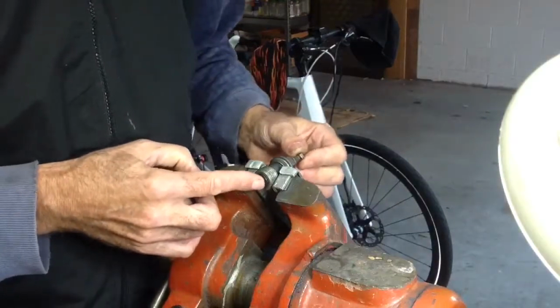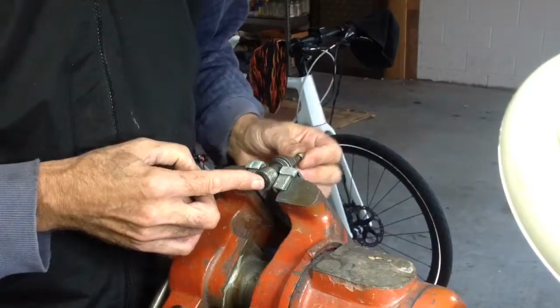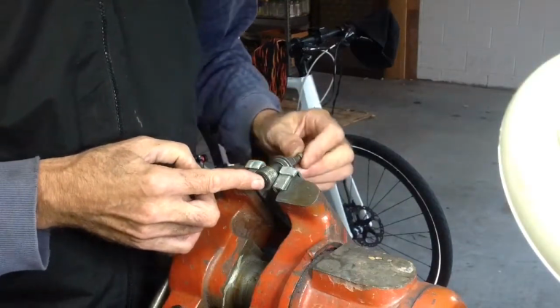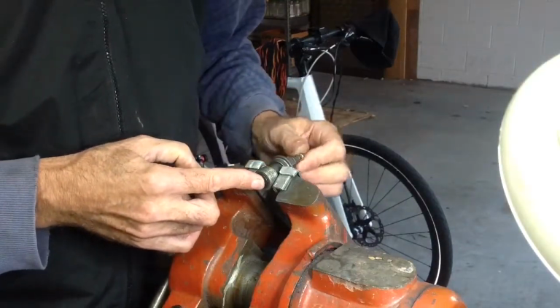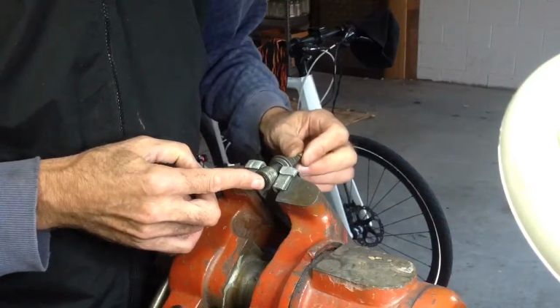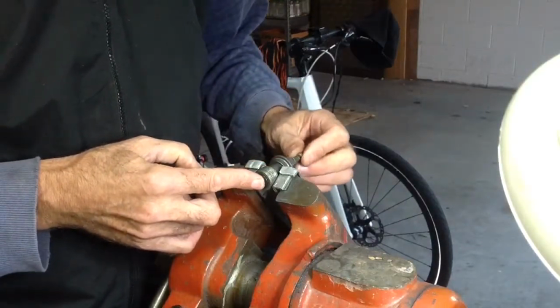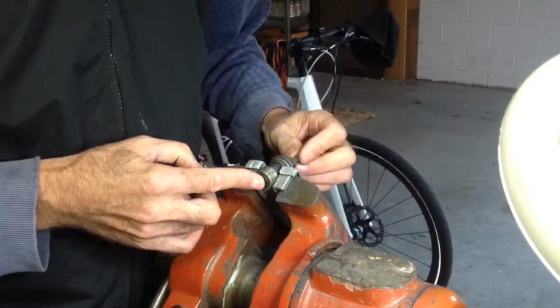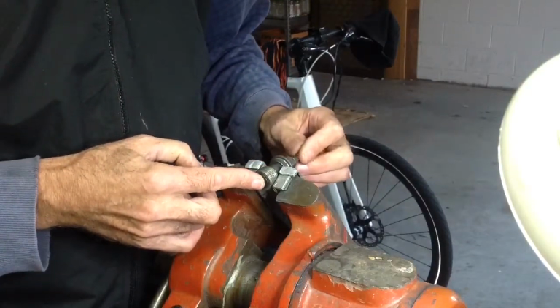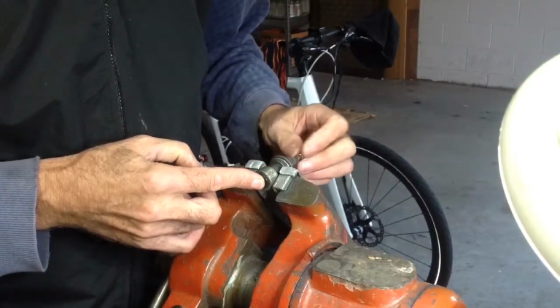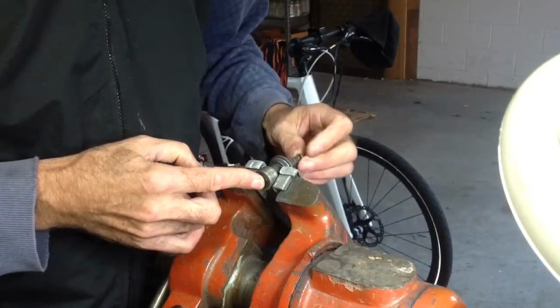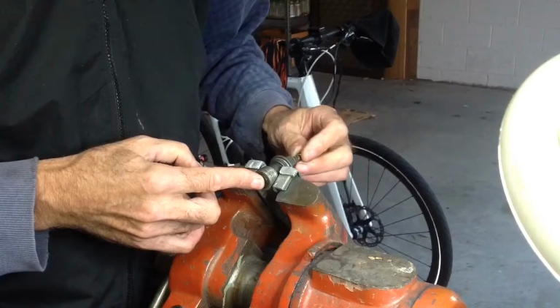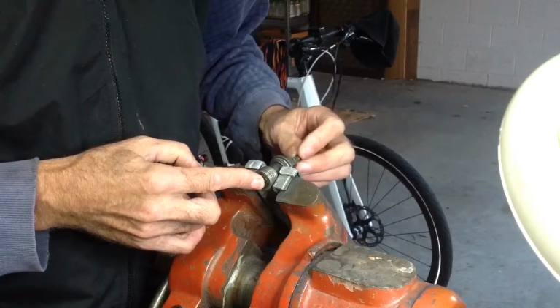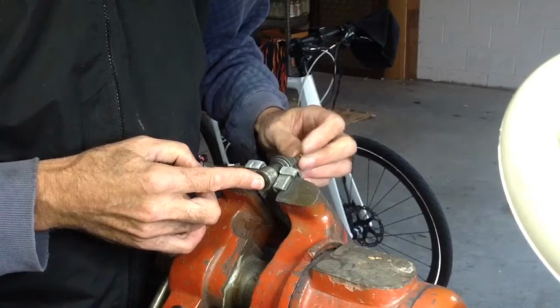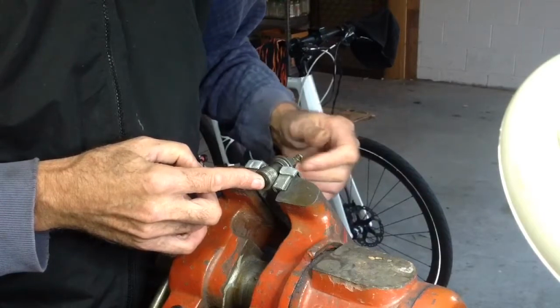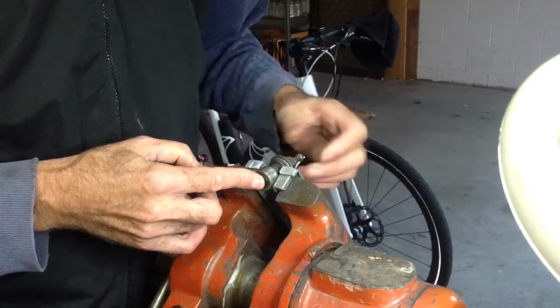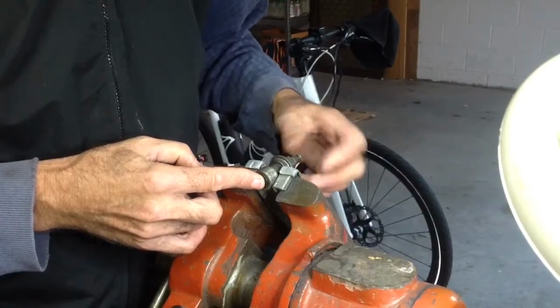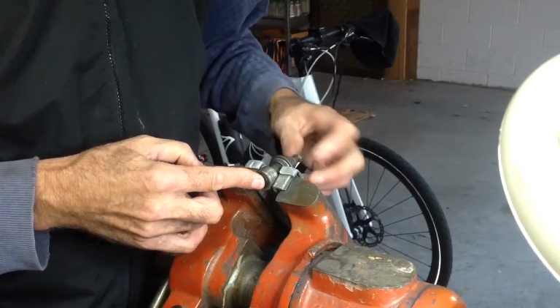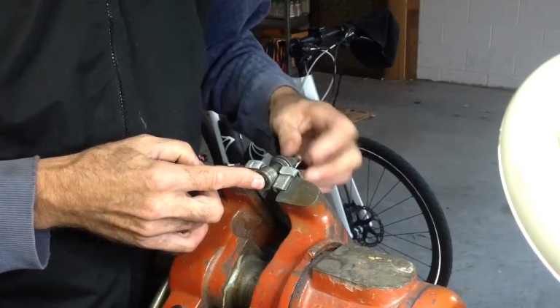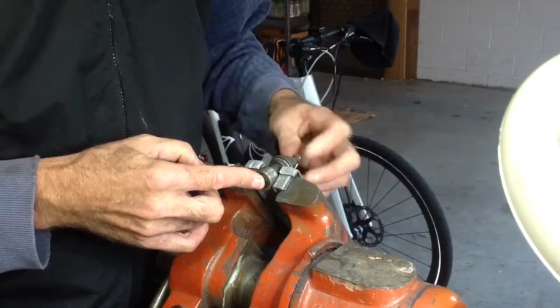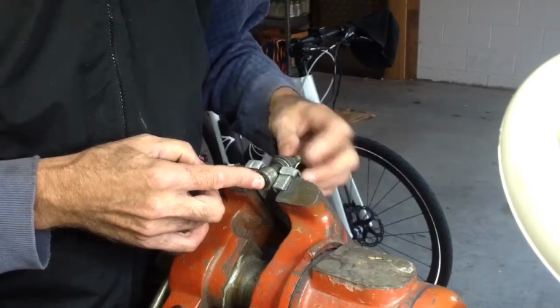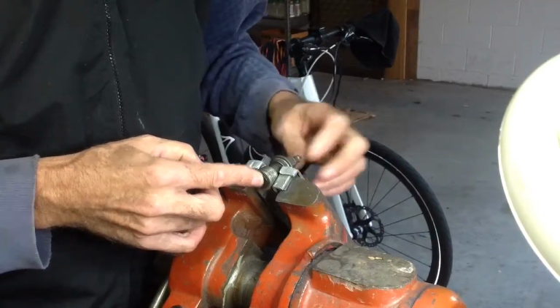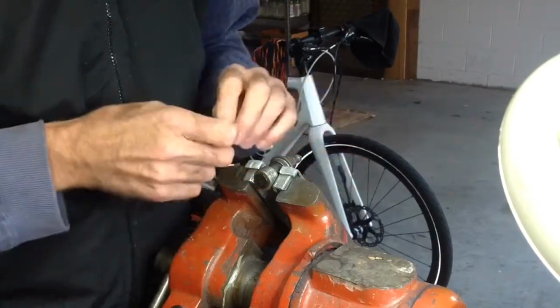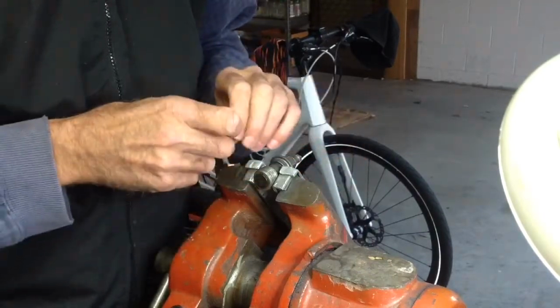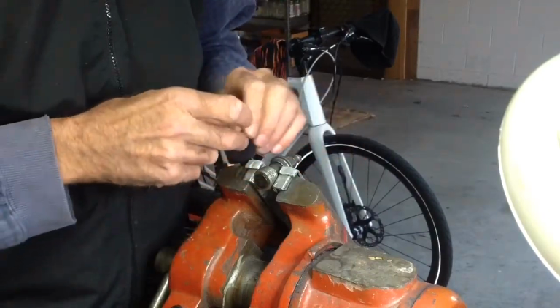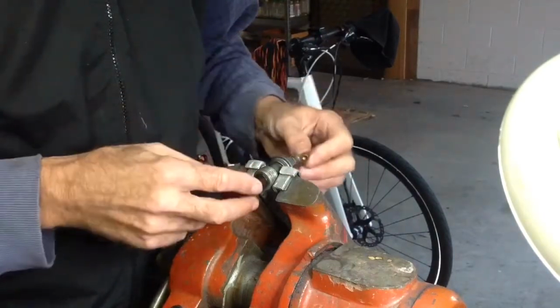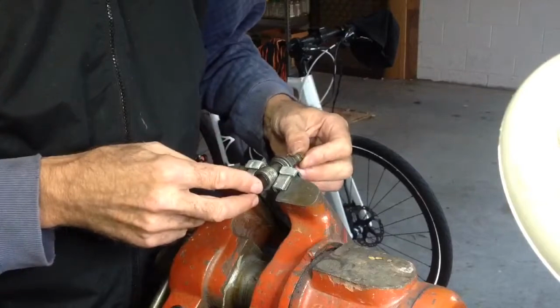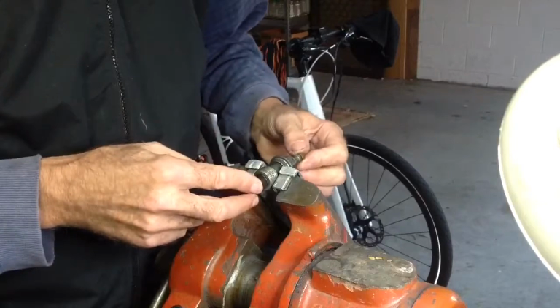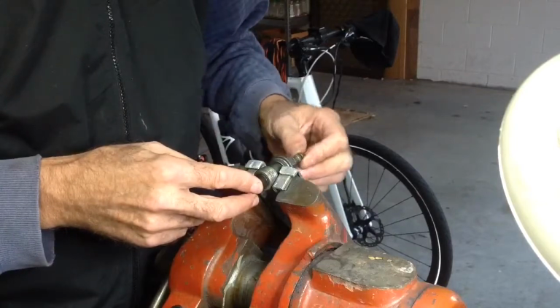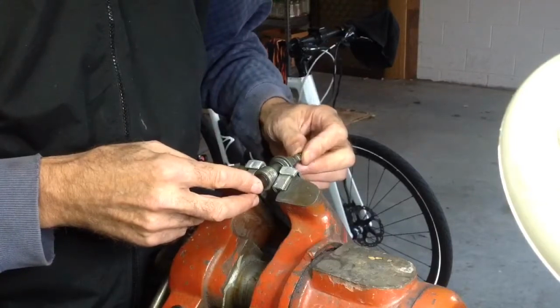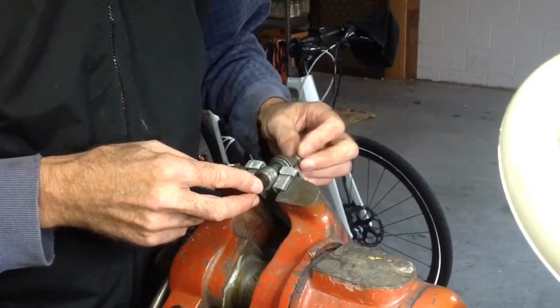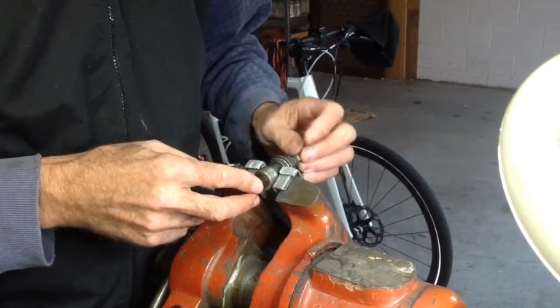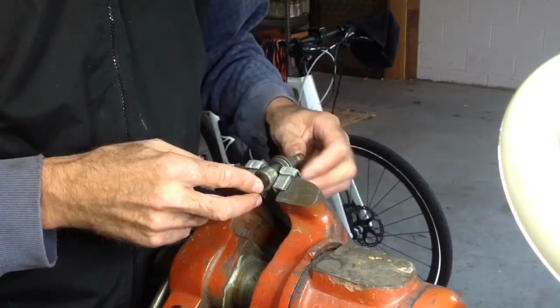I'm using this because I don't want to put the end of the drill onto the fine thread there — it's quite small and soft and weak. So I'm just going to double-nut it, and that should be good enough for the drill to go on. It's not perfect but it will do the job.